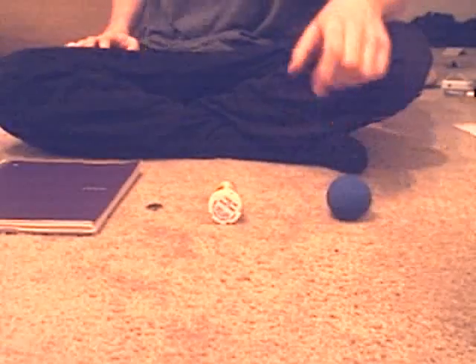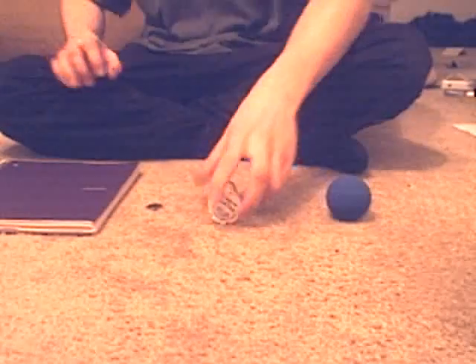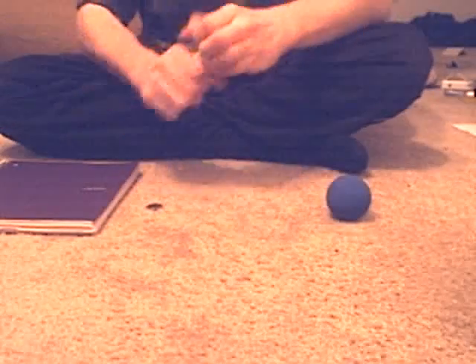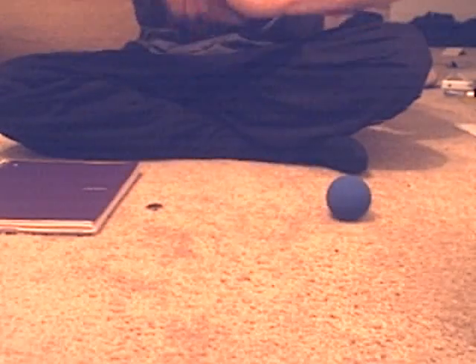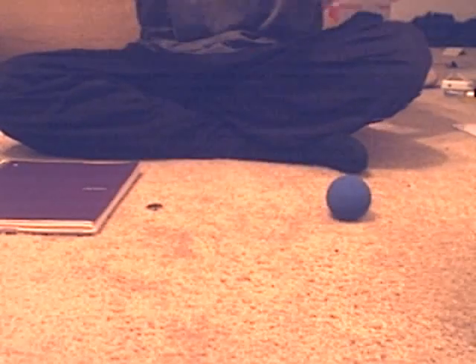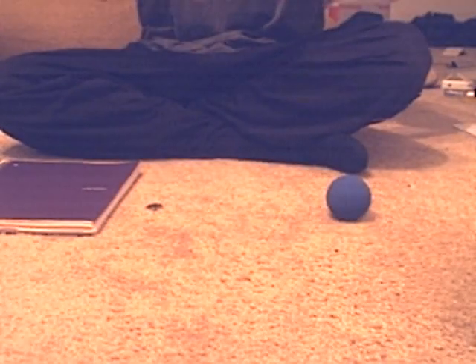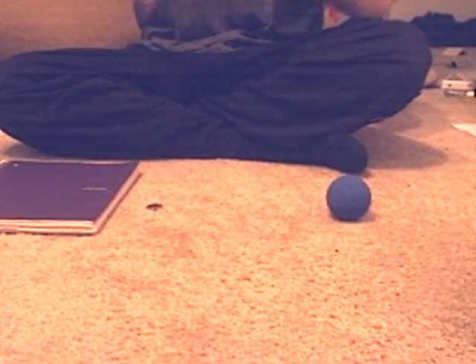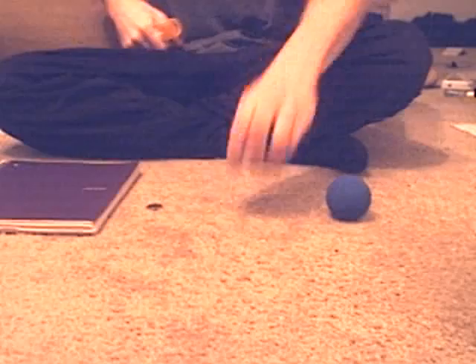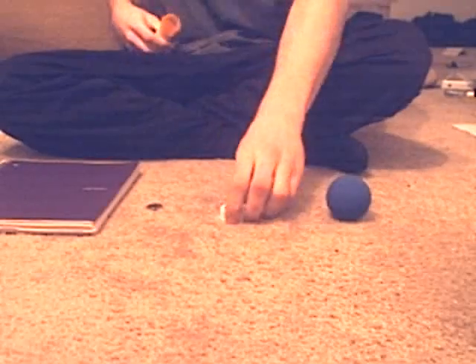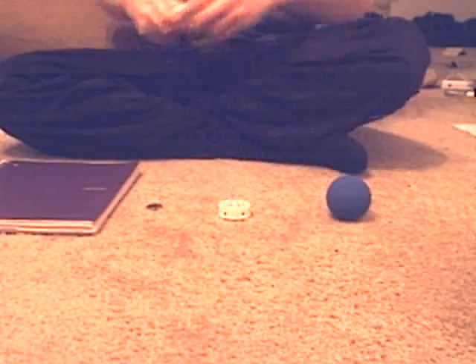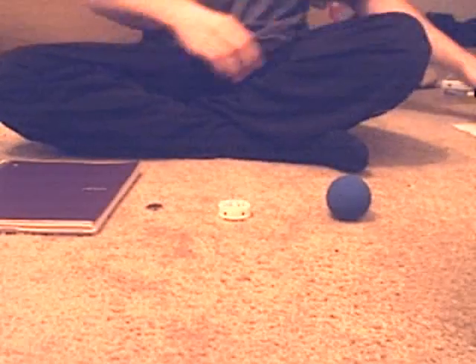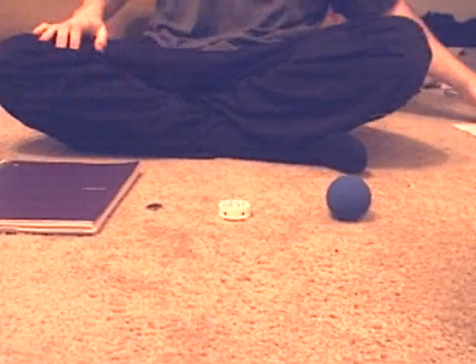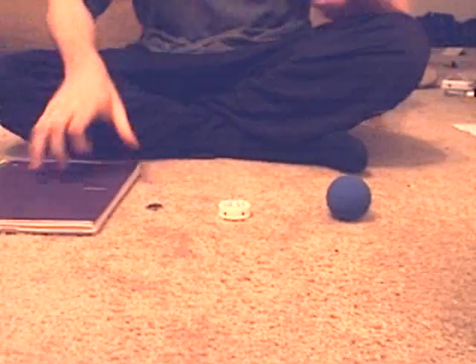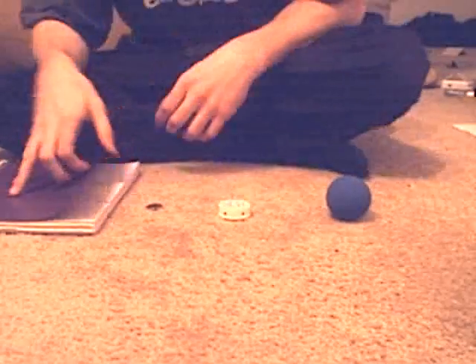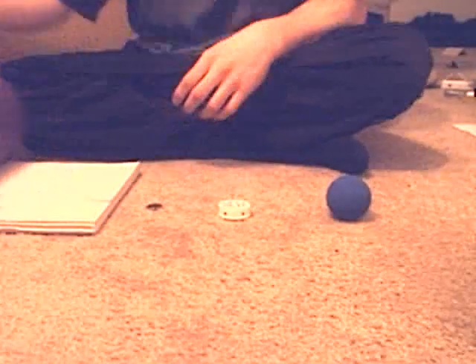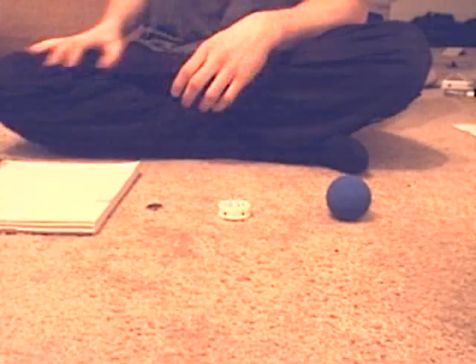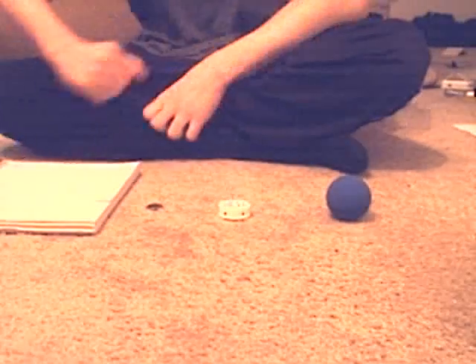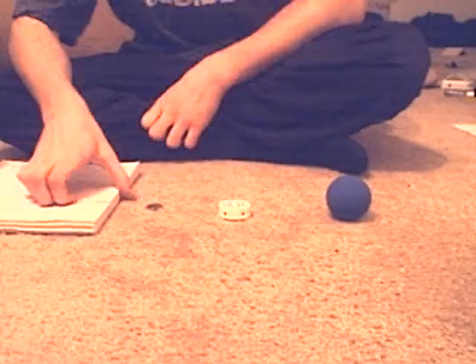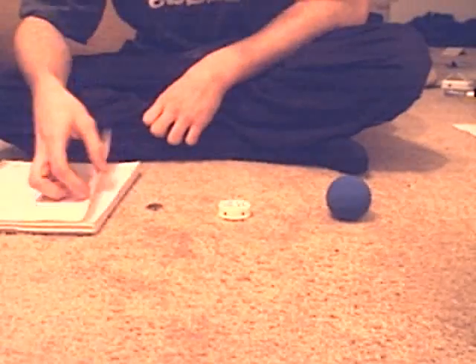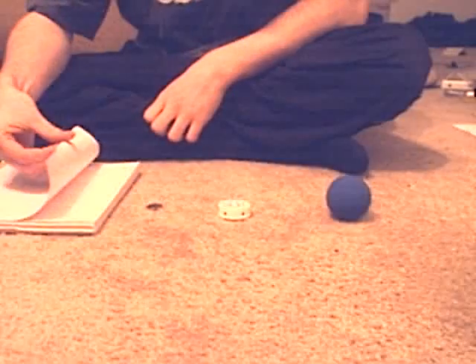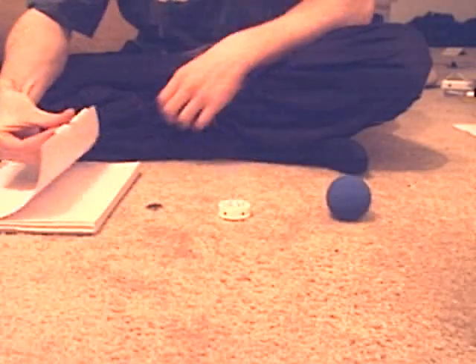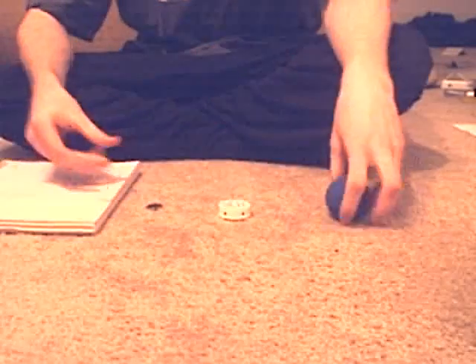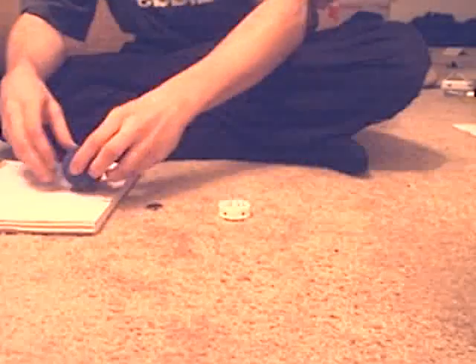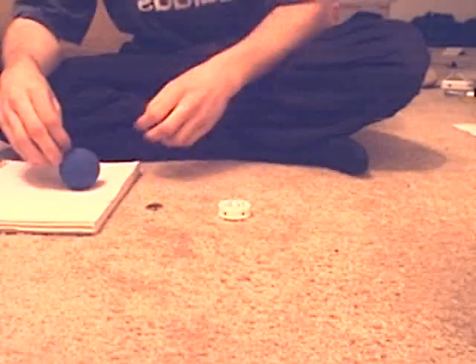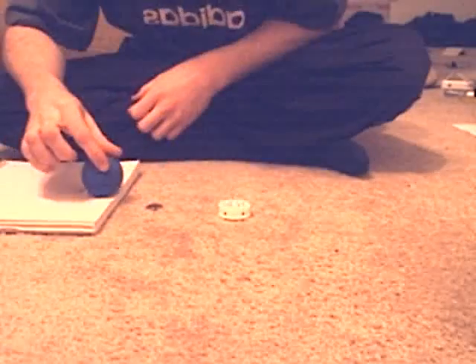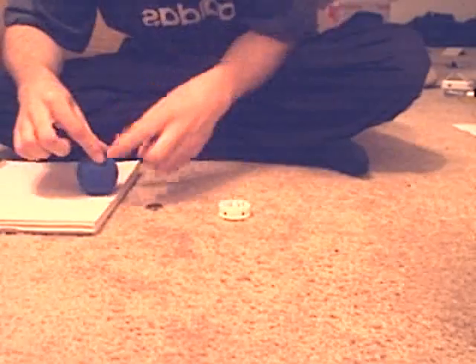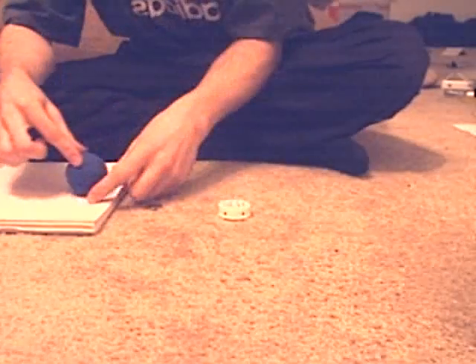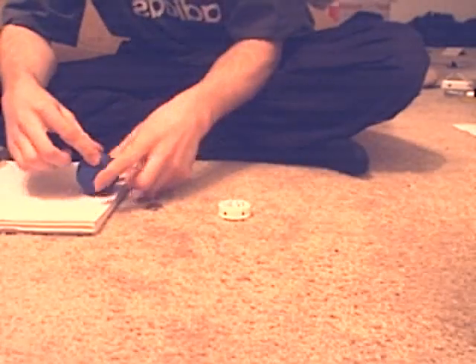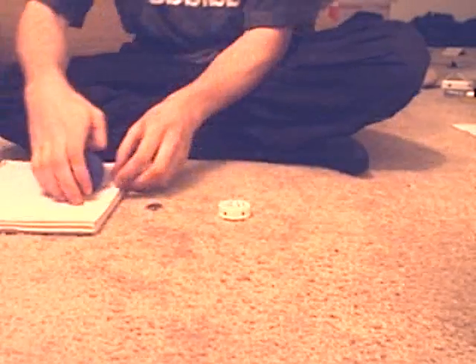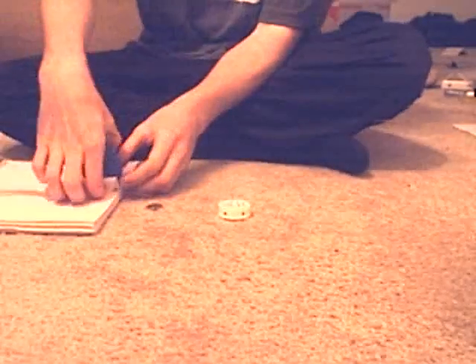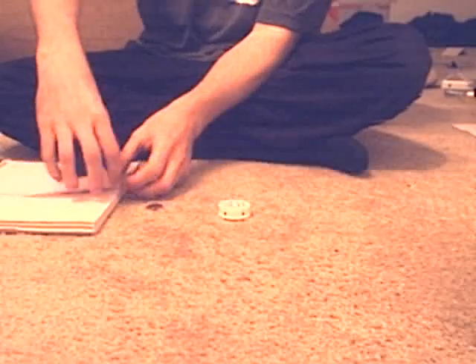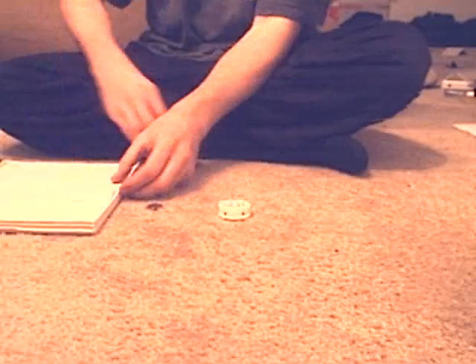Next thing: pill bottle. Go ahead, take the cap off of that. Now we're all prepared, so let's go ahead and start. You're going to flip to a page in your notebook and you're going to measure out the width, a couple inches there. Tear that out.